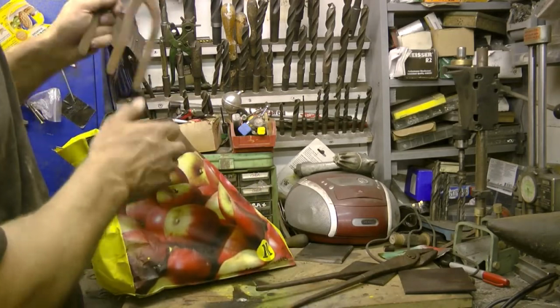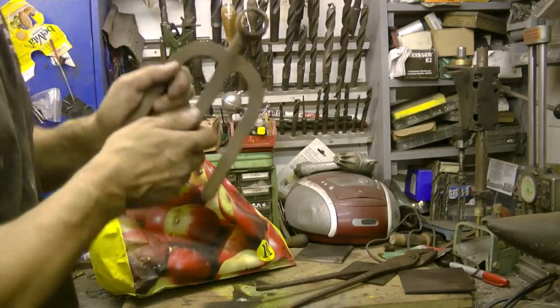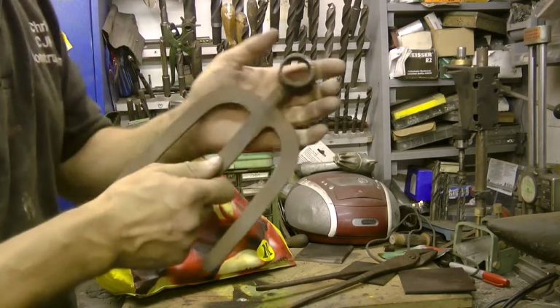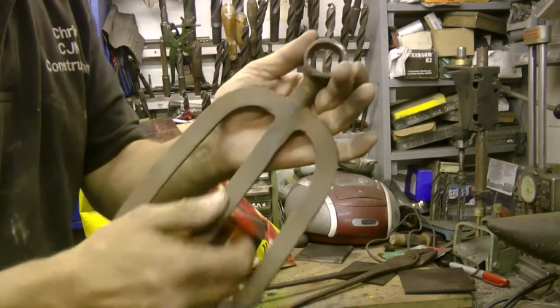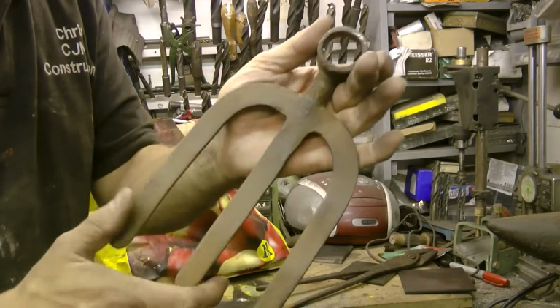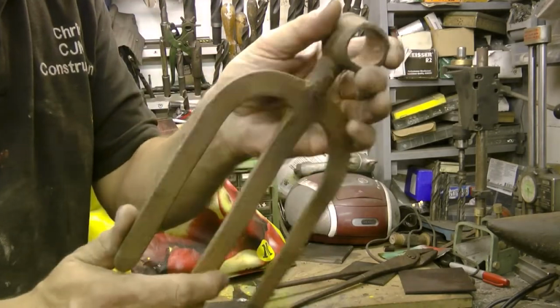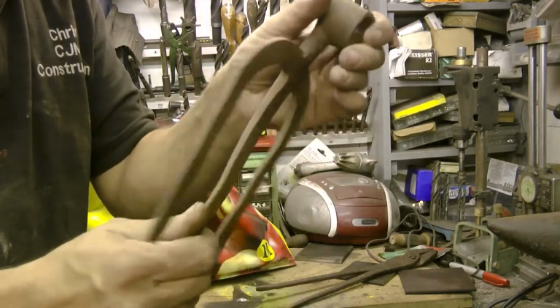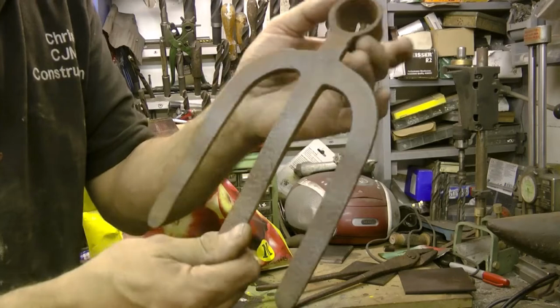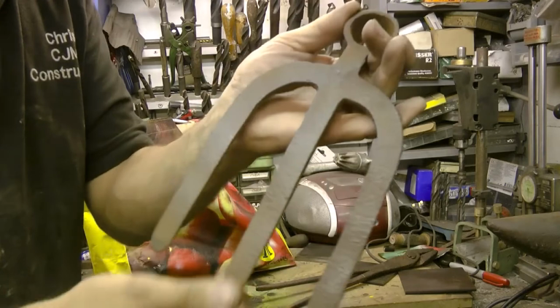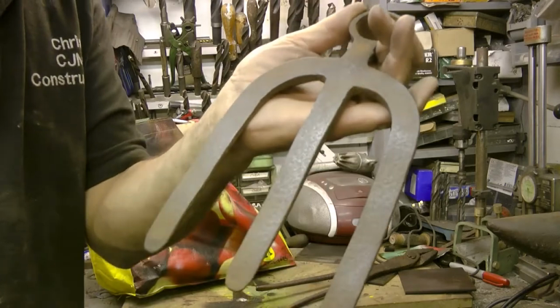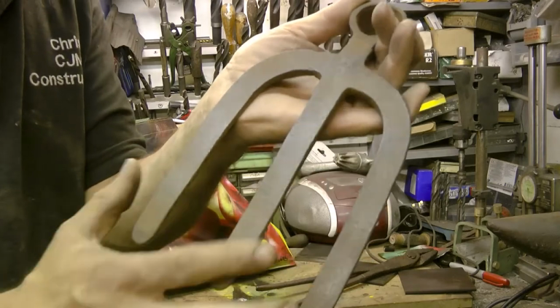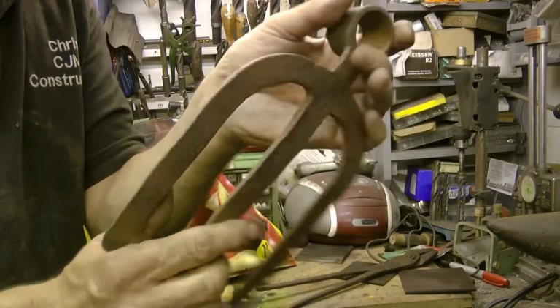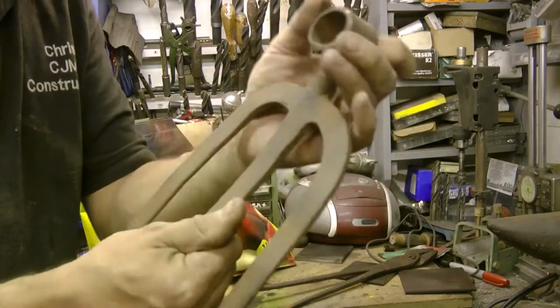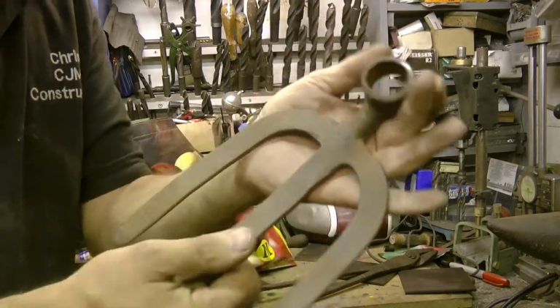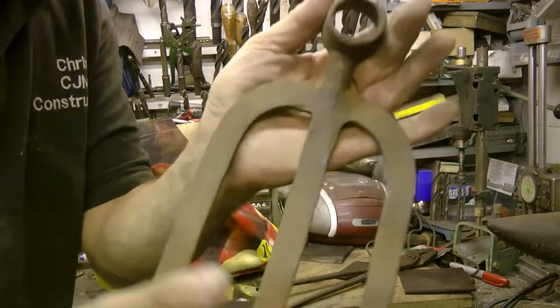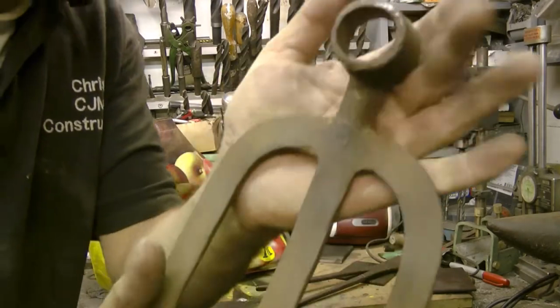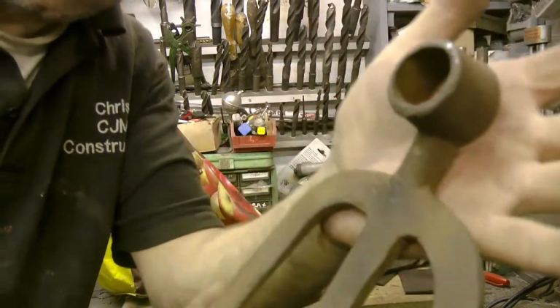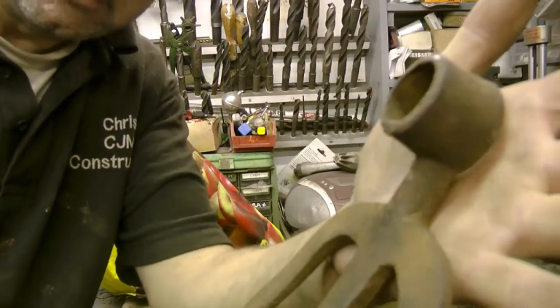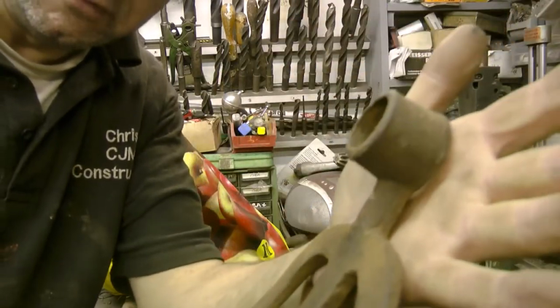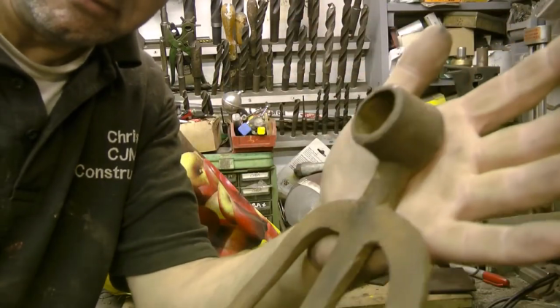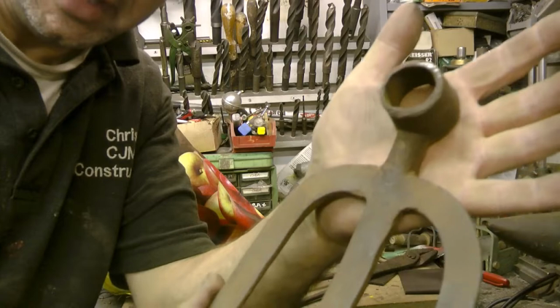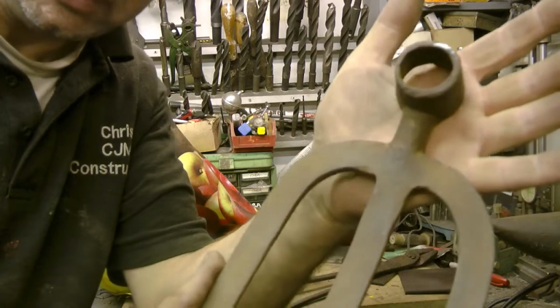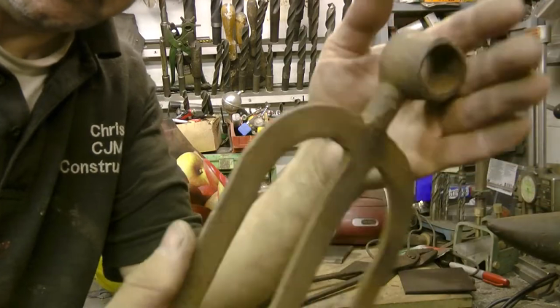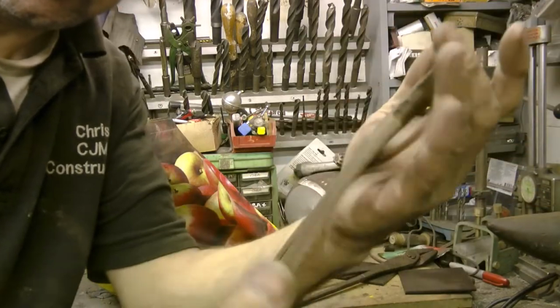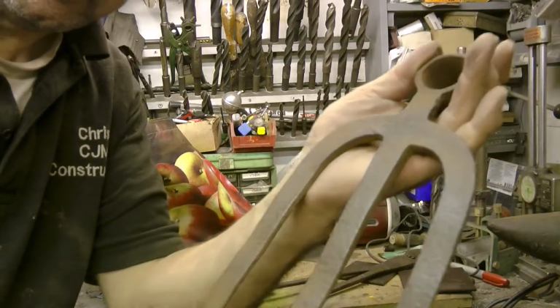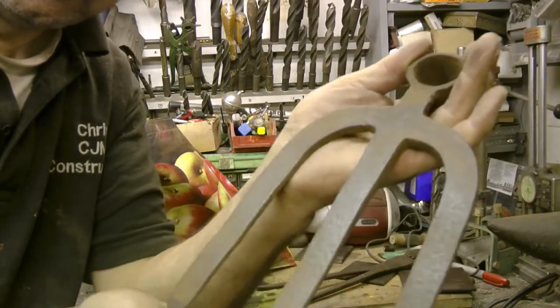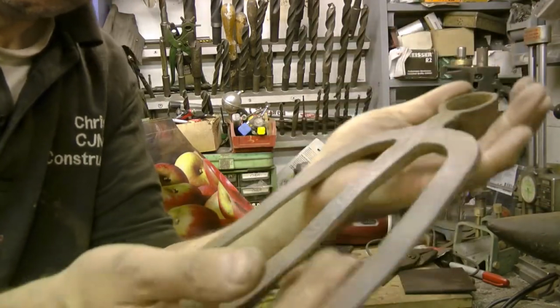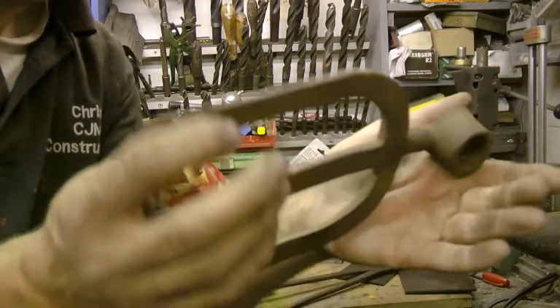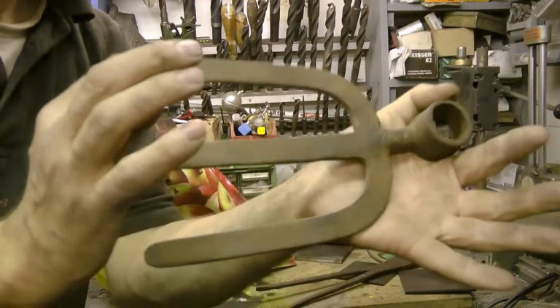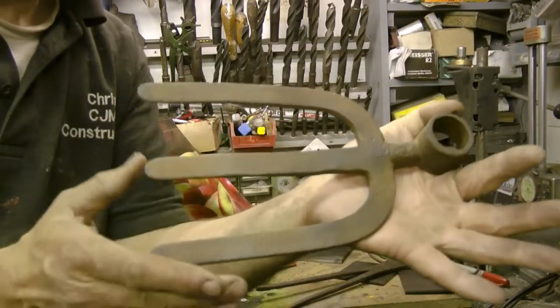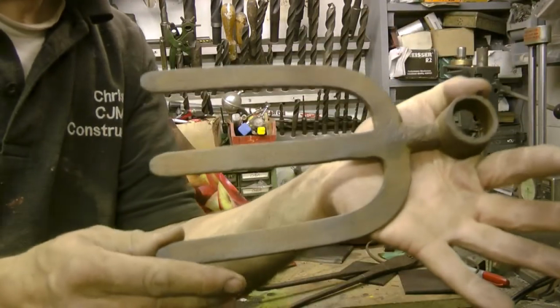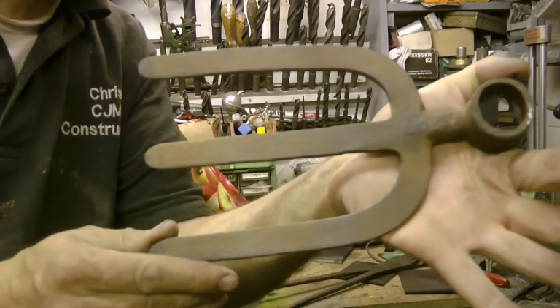I also bought this. I think it's a hoe — a digging hoe or a fog hoe, I'm not sure. Lovely. Good edge on it. Ideal for sculptures.